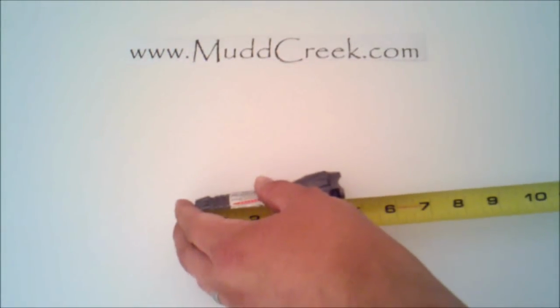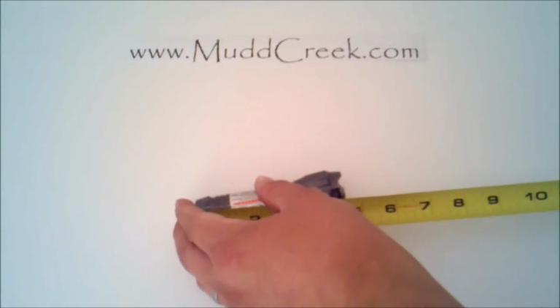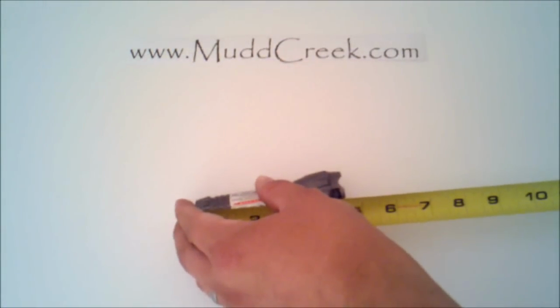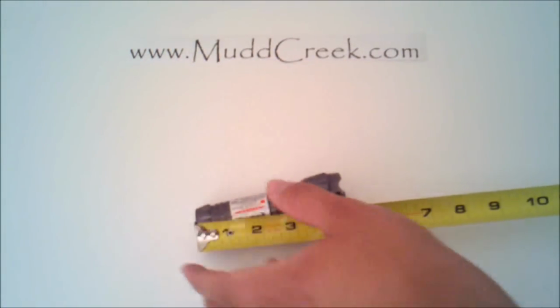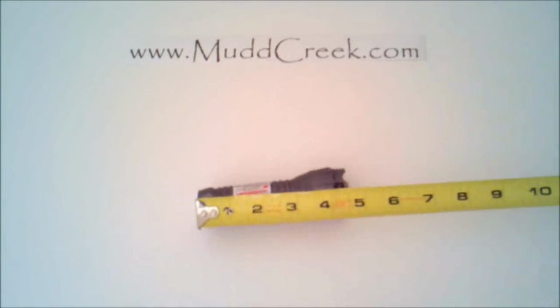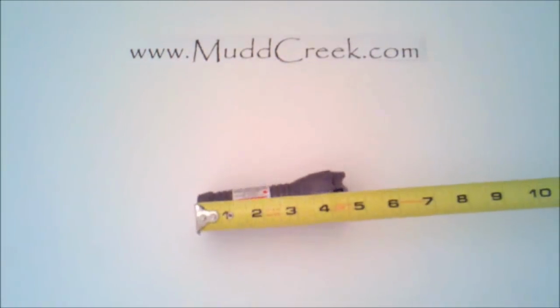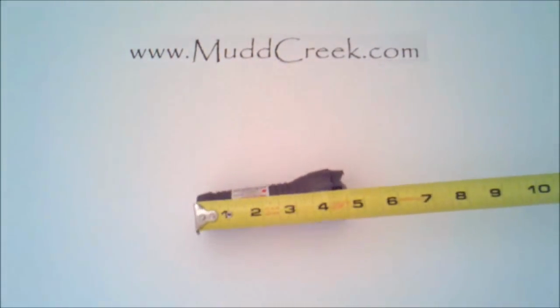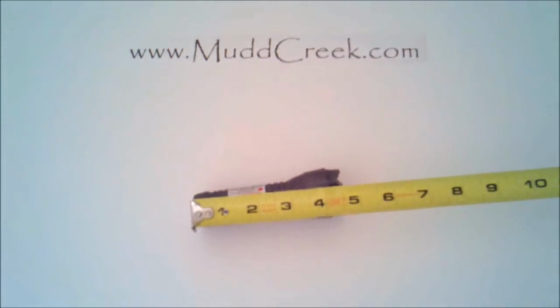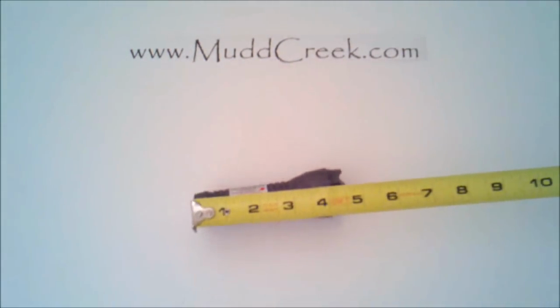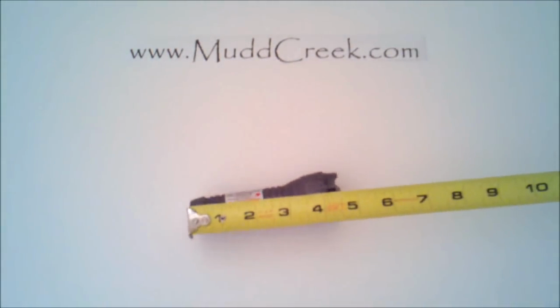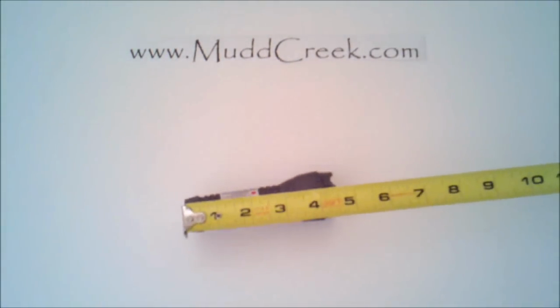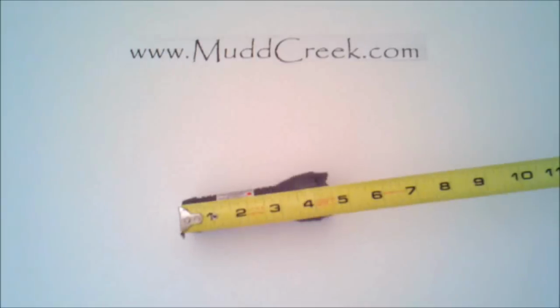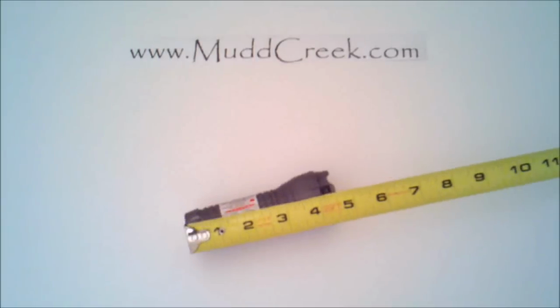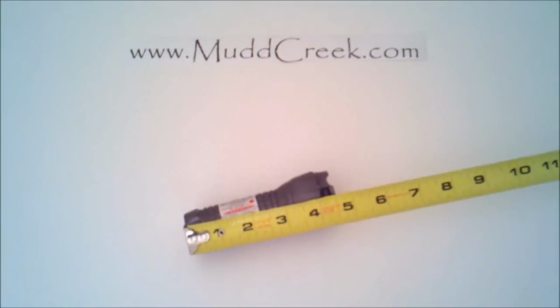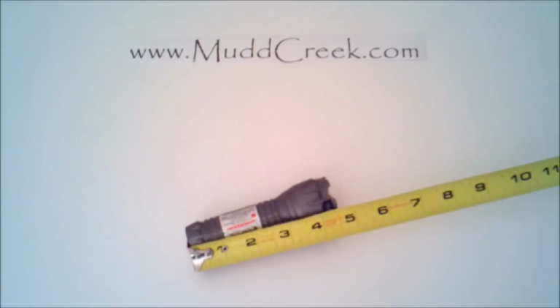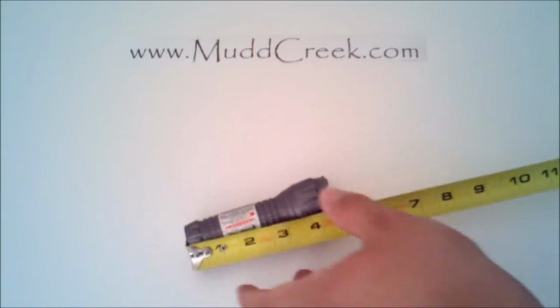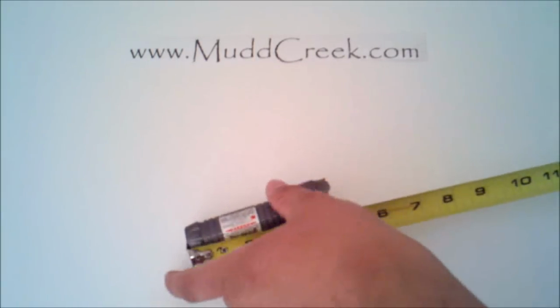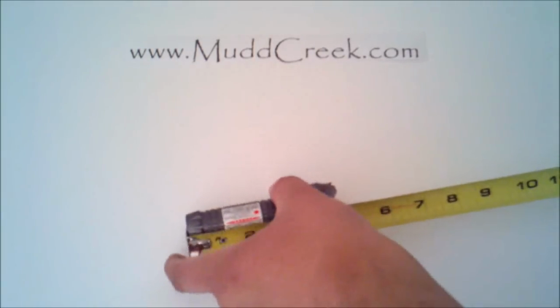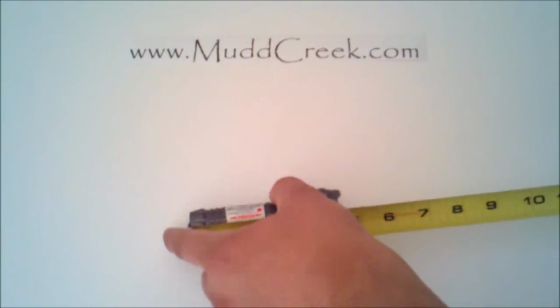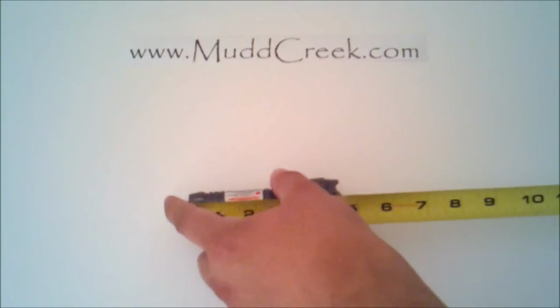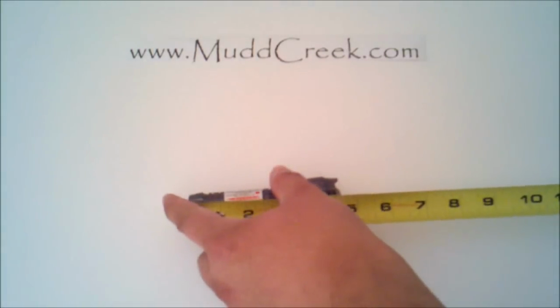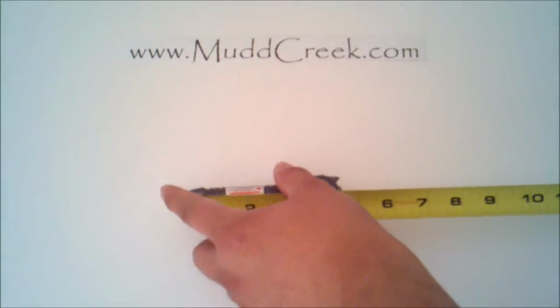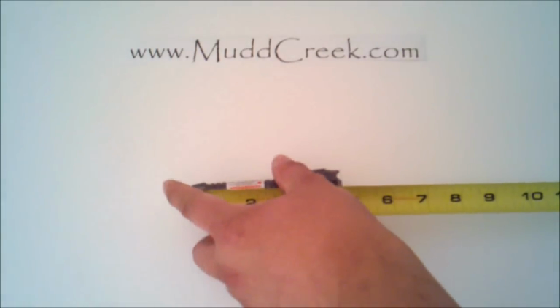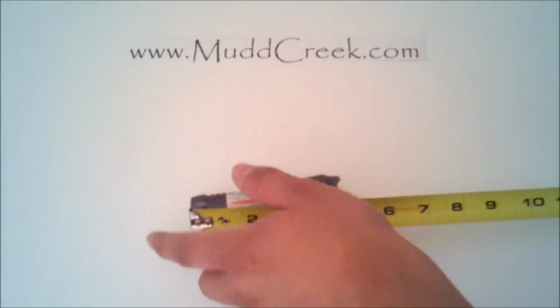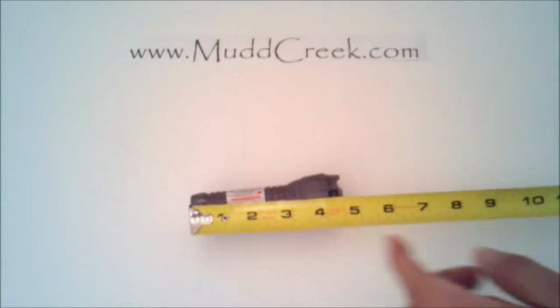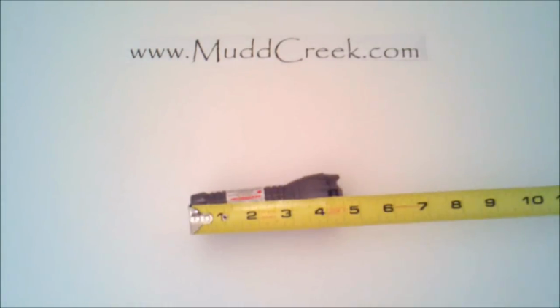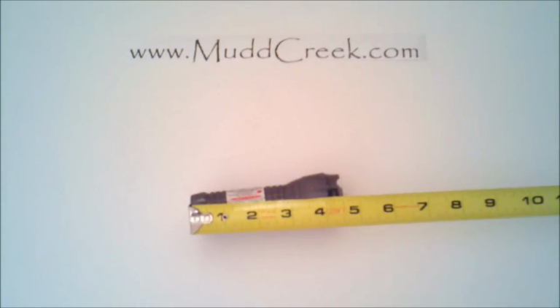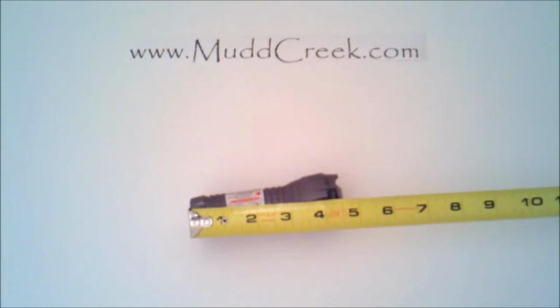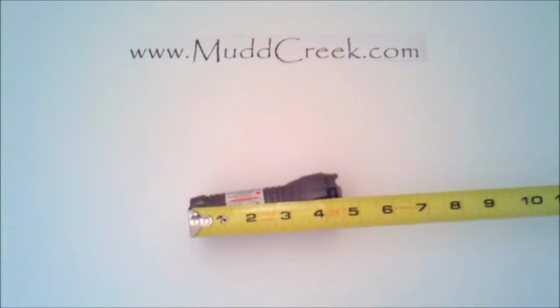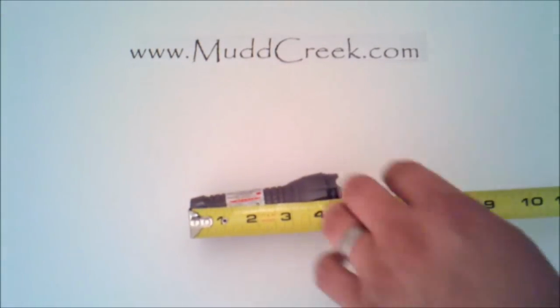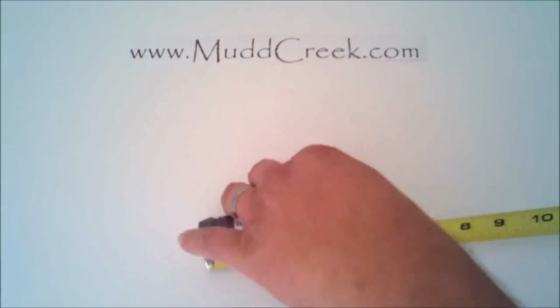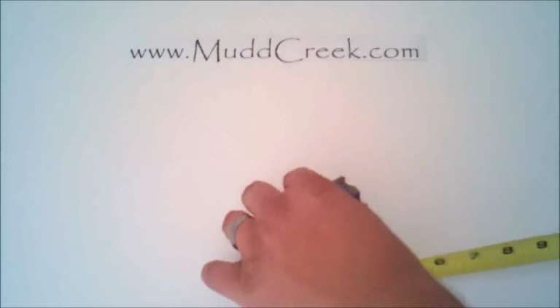That back is actually magnetic — I'm actually not even touching it, it just latches right on. So the back is magnetic. It's four and a half inches long.